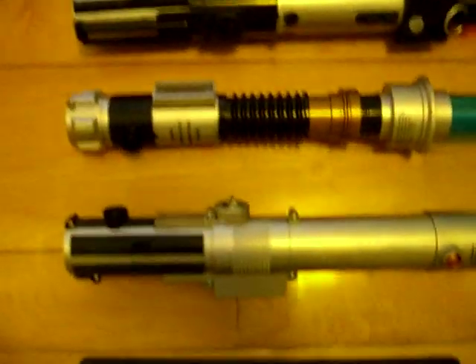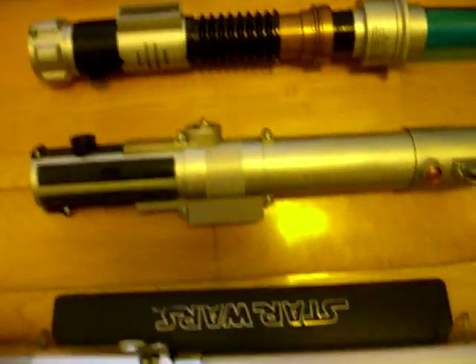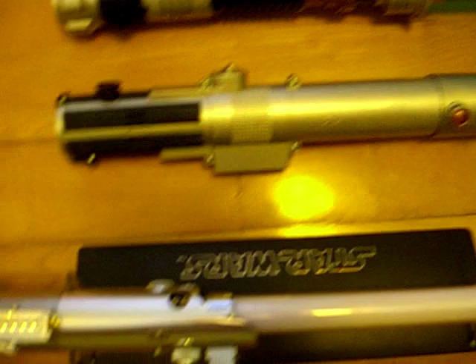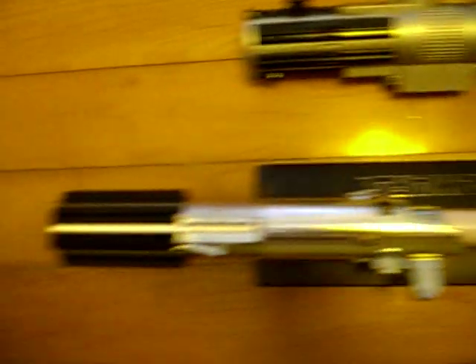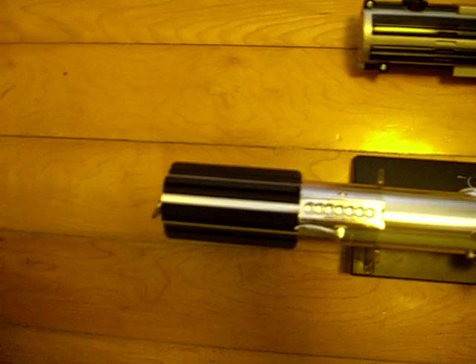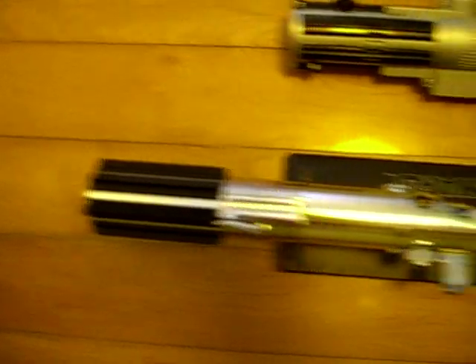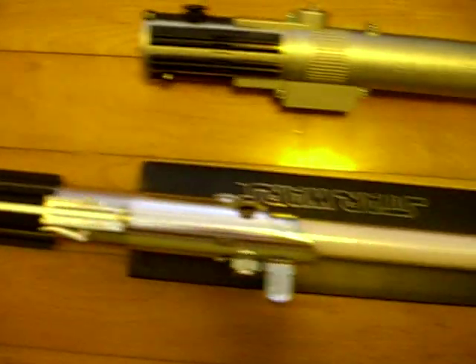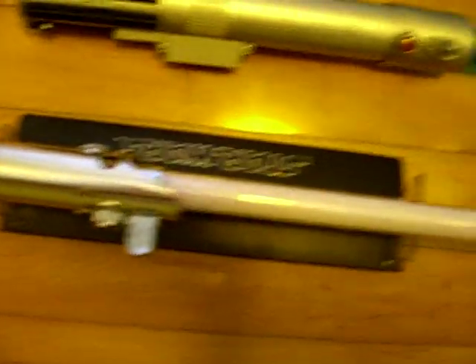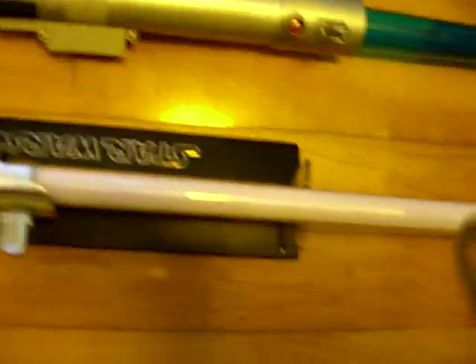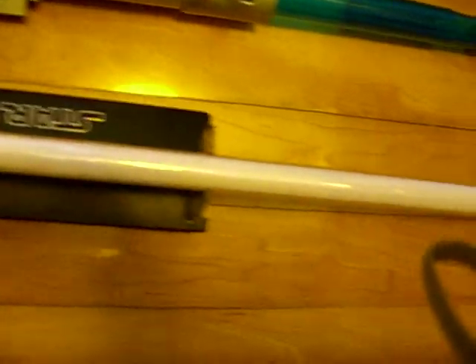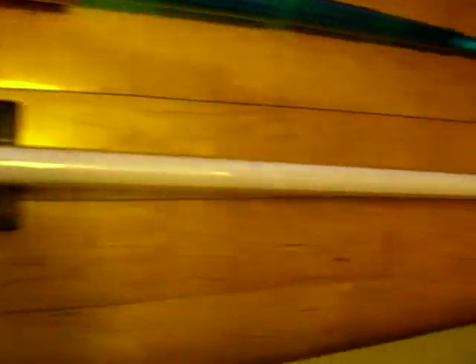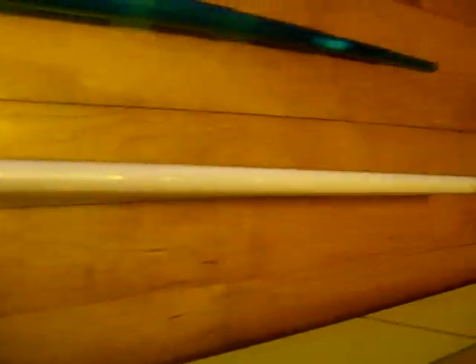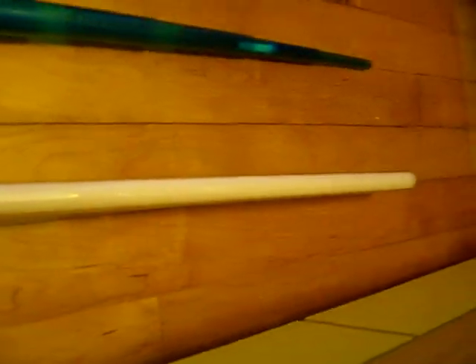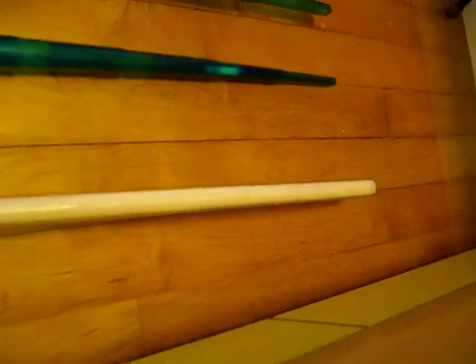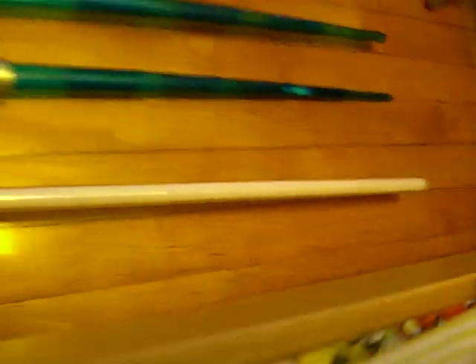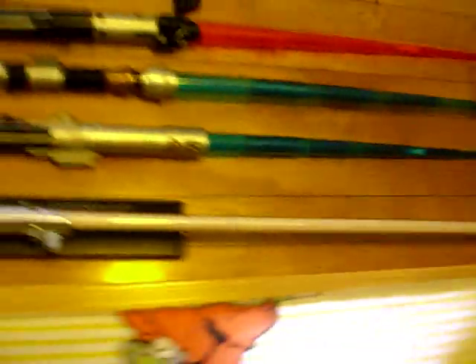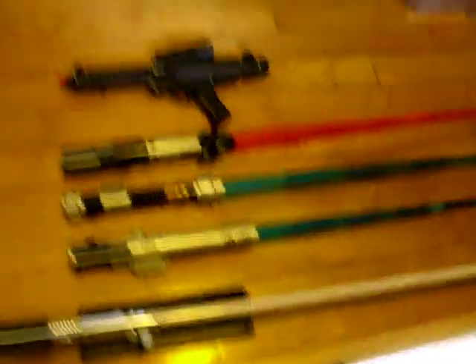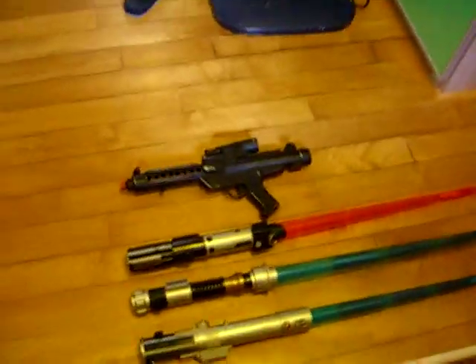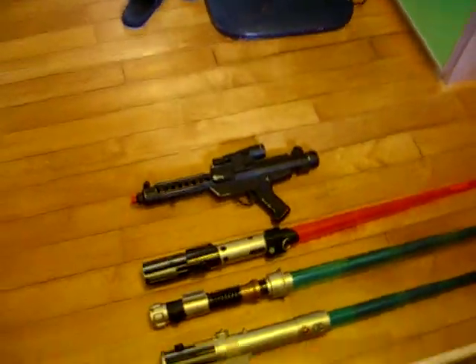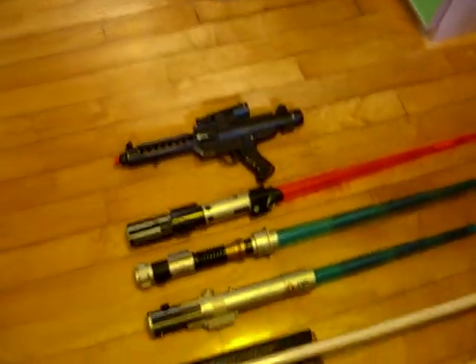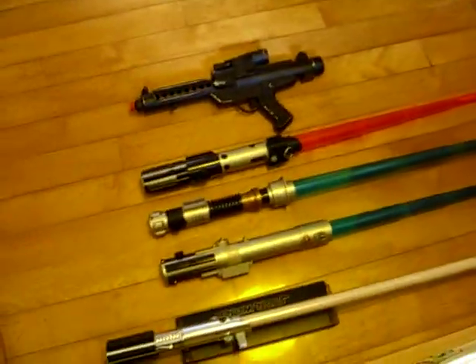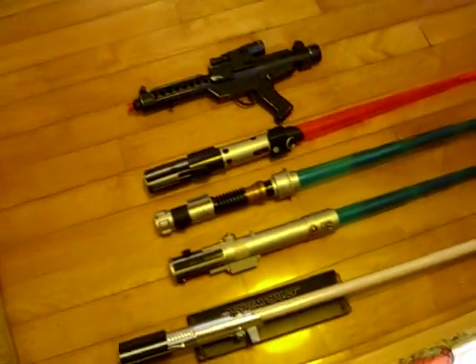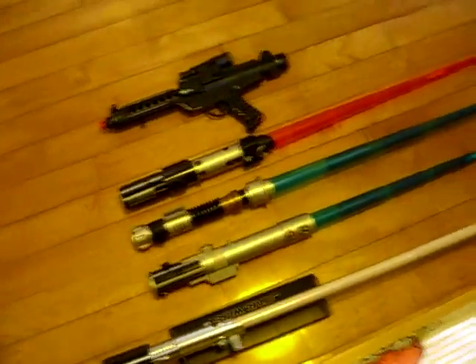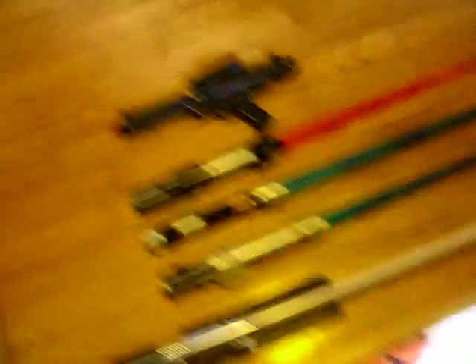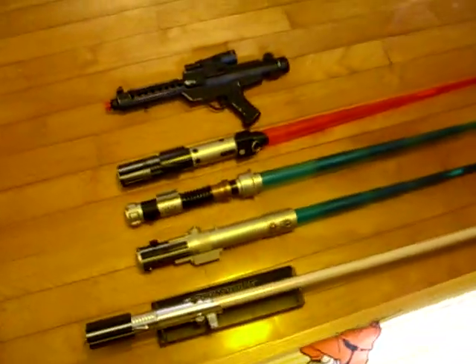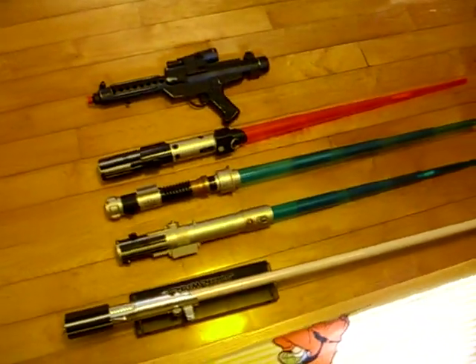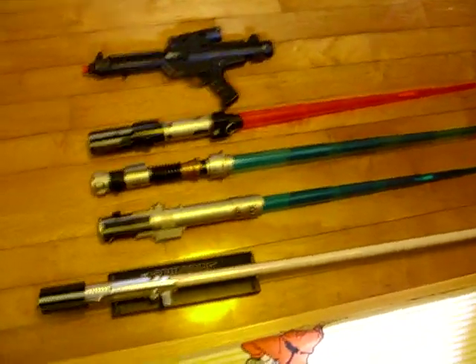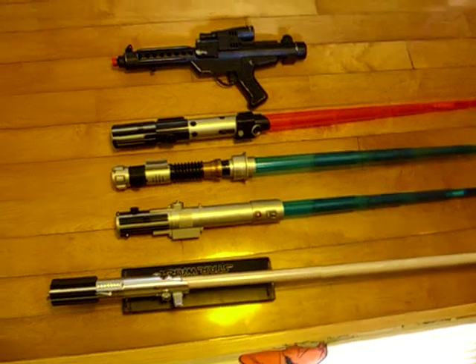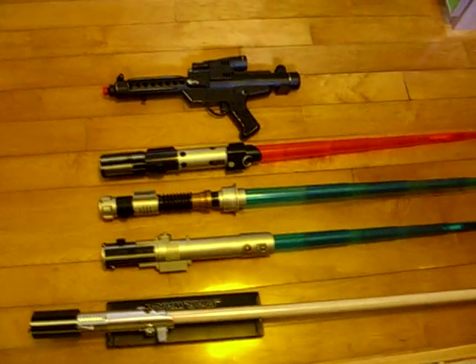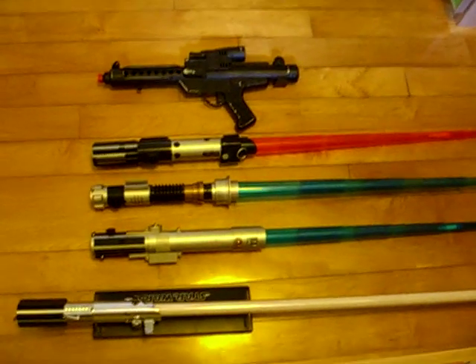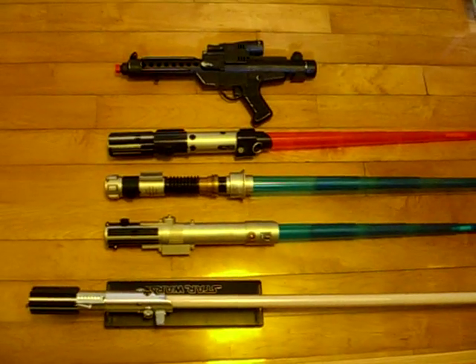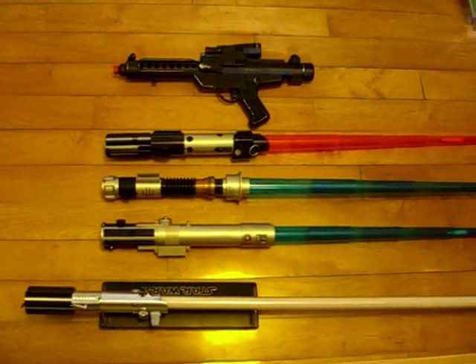Later I'll show you the opening and activation of all the blades. So now I'll just show you the blaster first.